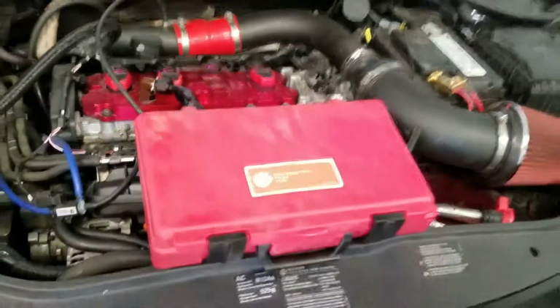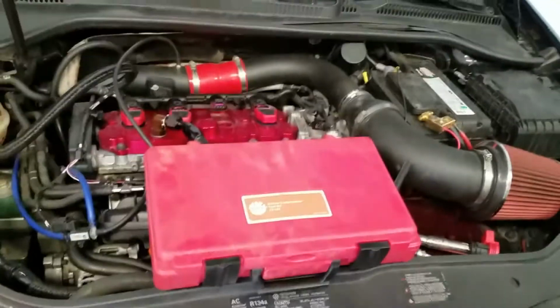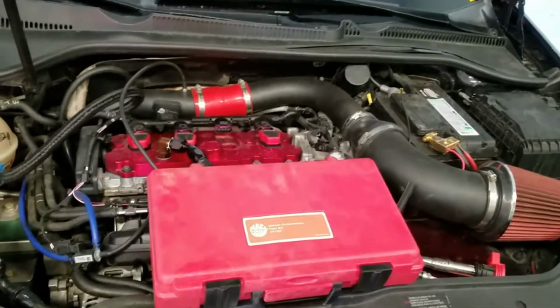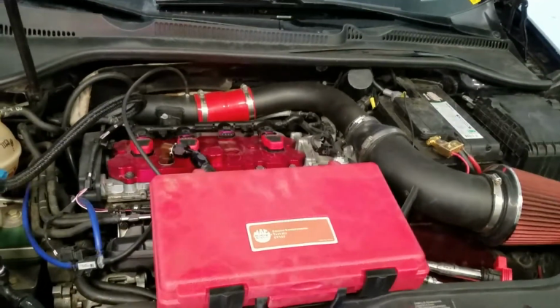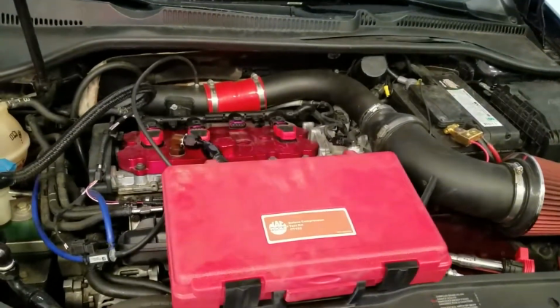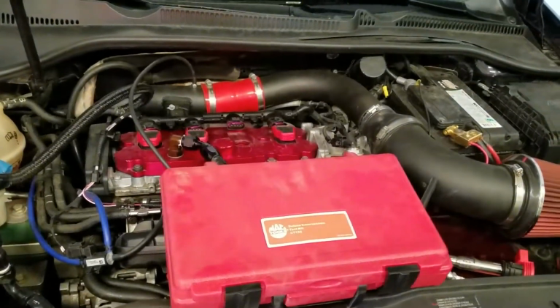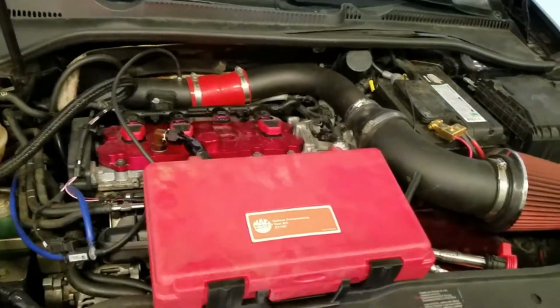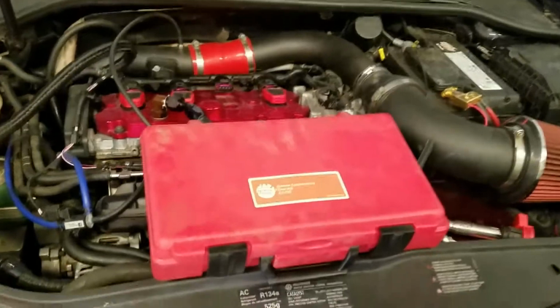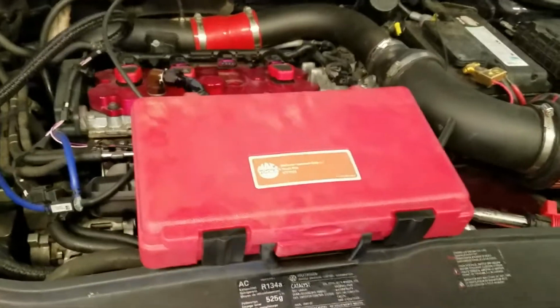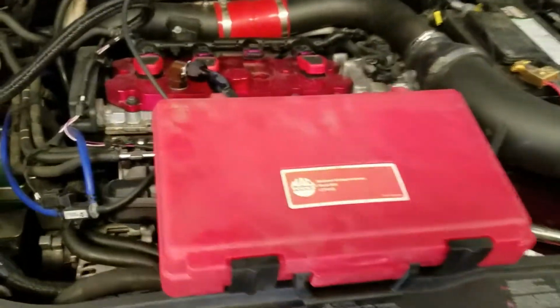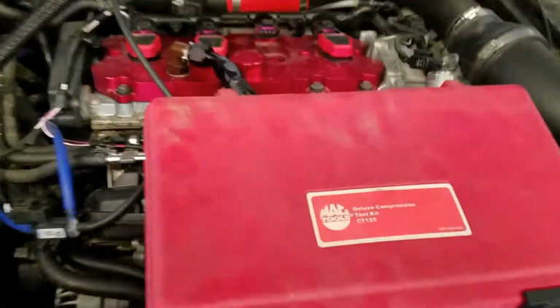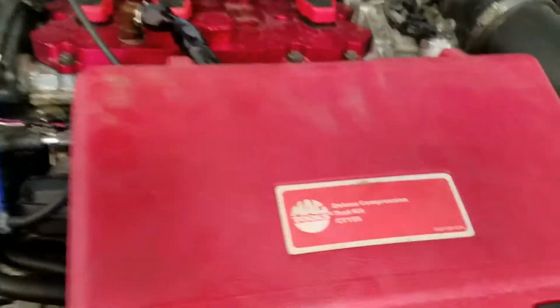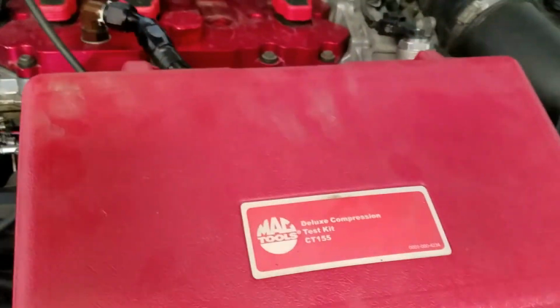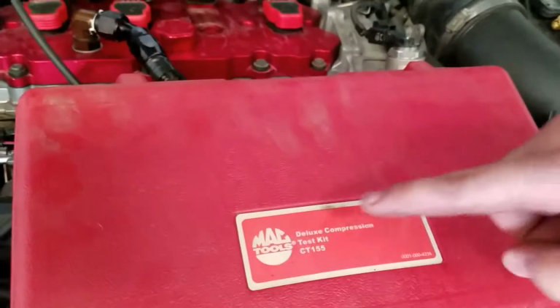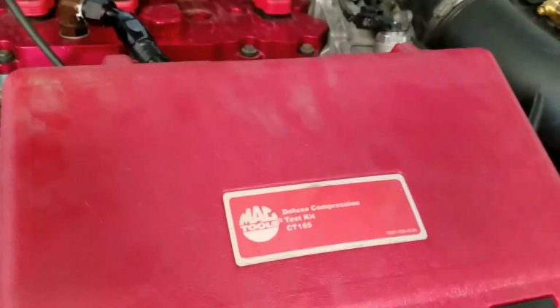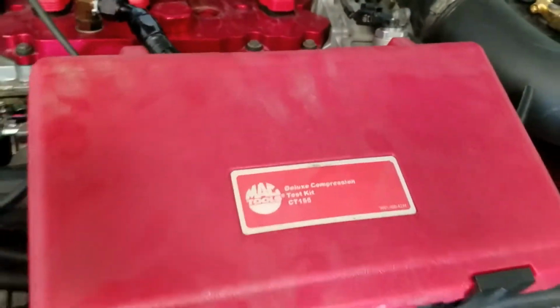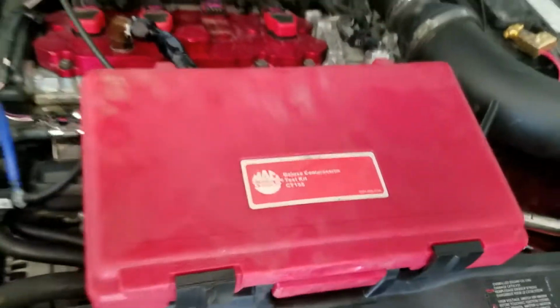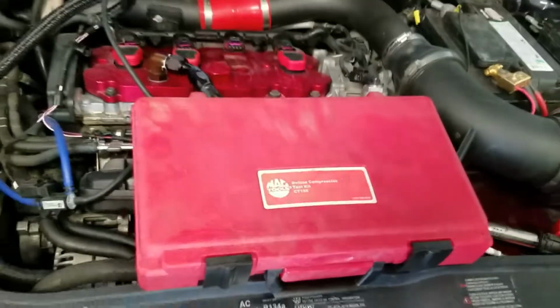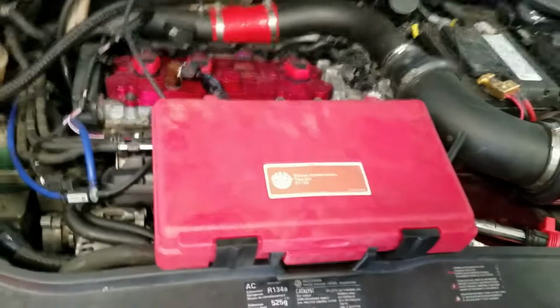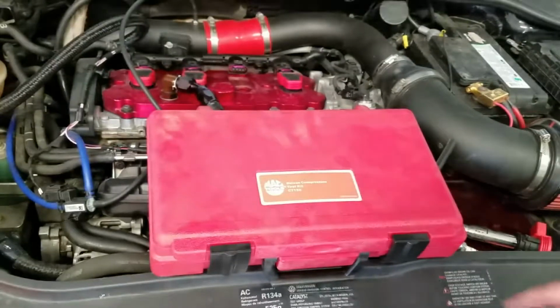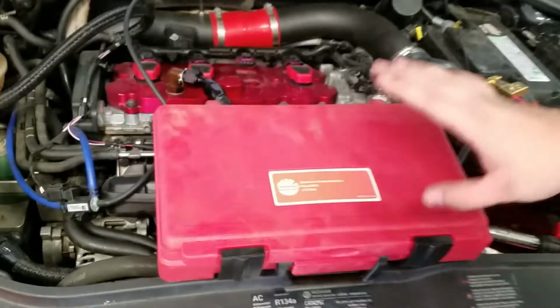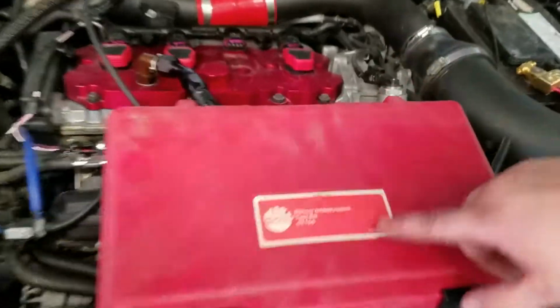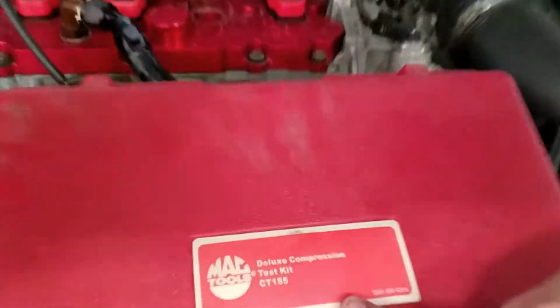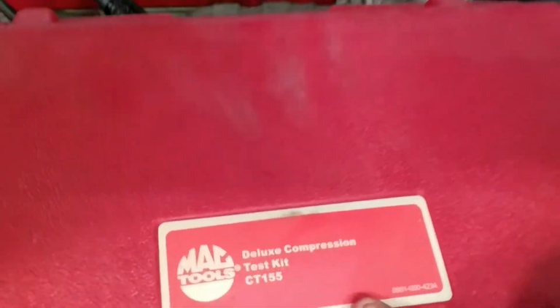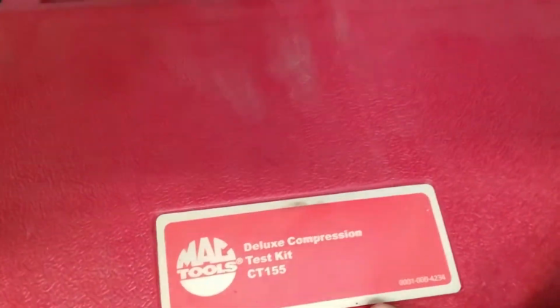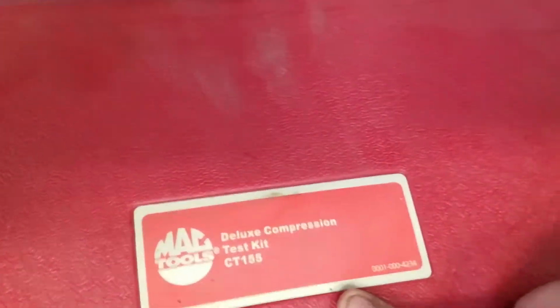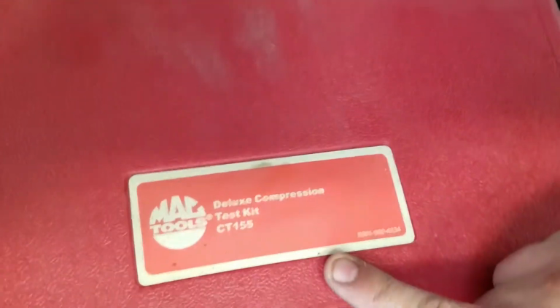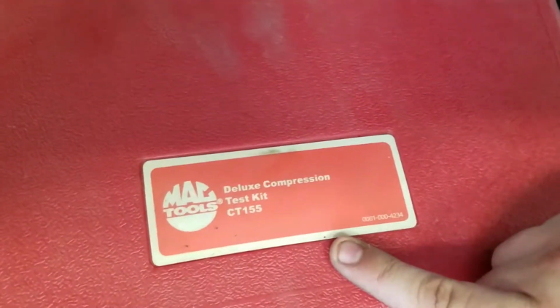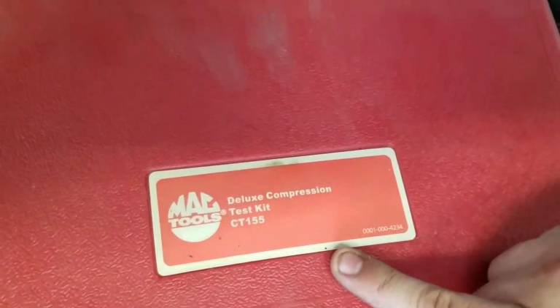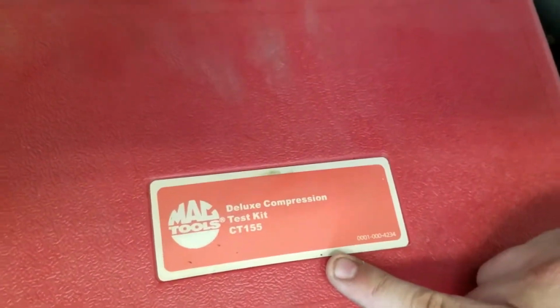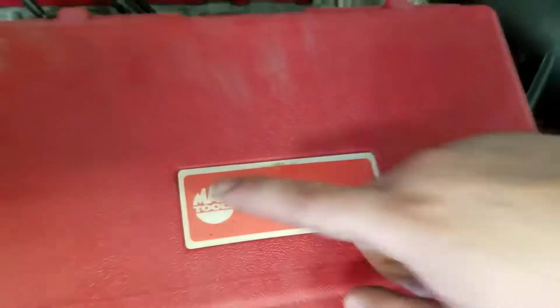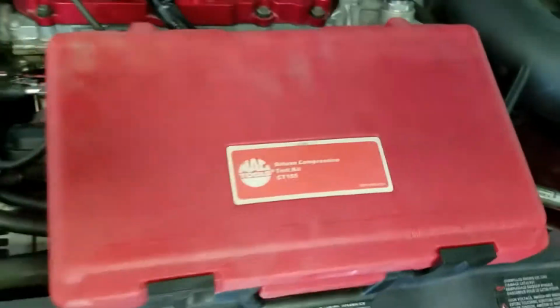Hey guys, what's up? This is Kyle with Obsessed Auto, and James. We're here today to show you how to use a compression tester kit. The one that we have is the Deluxe Compression Test Kit CT155 from Mac Tools.